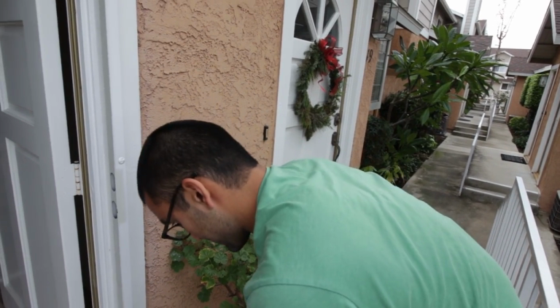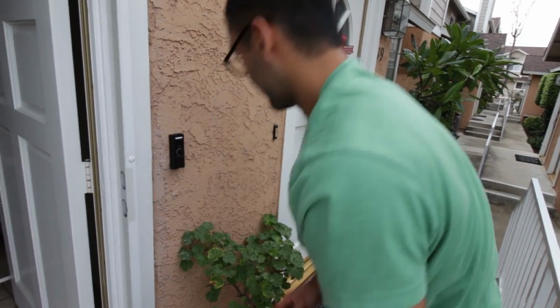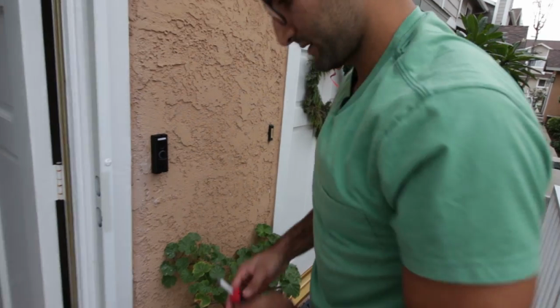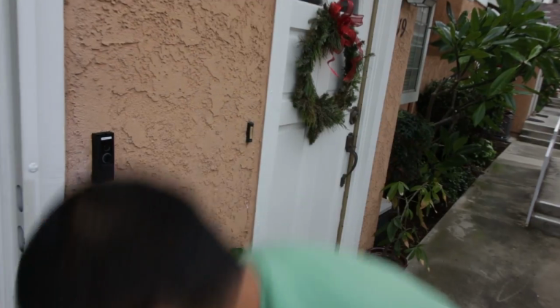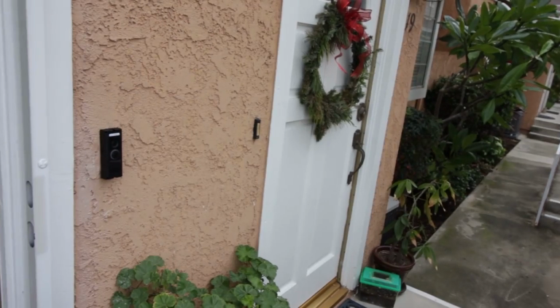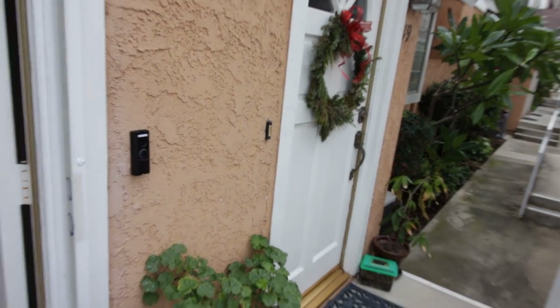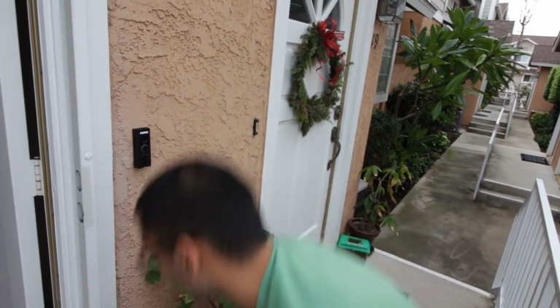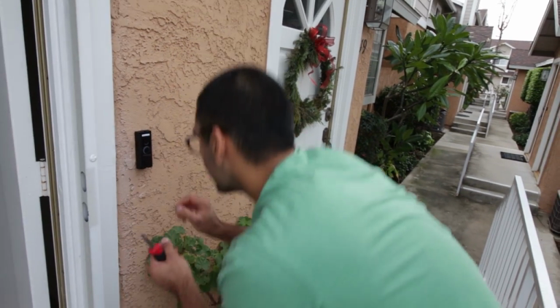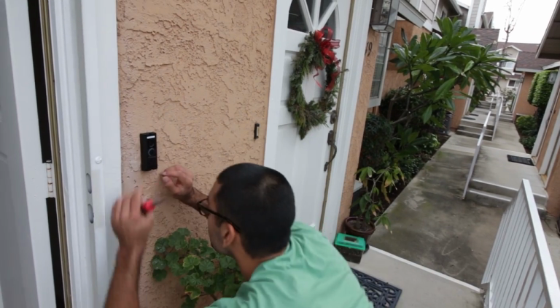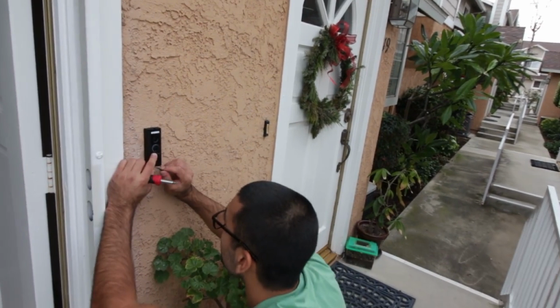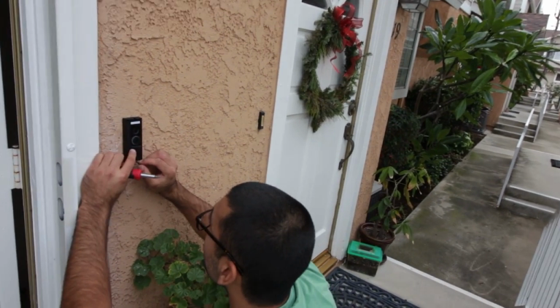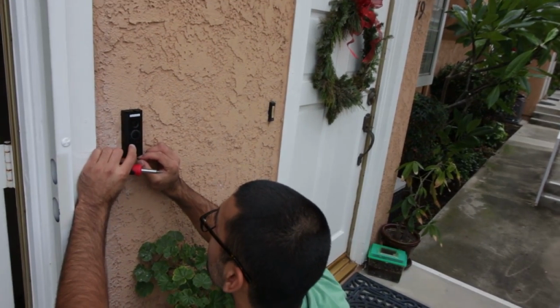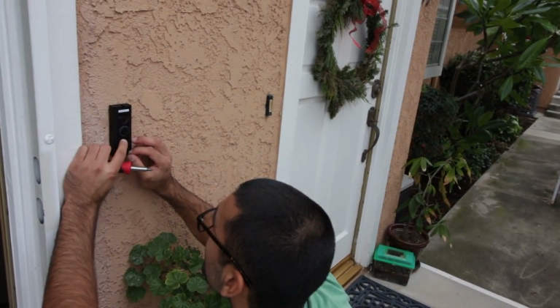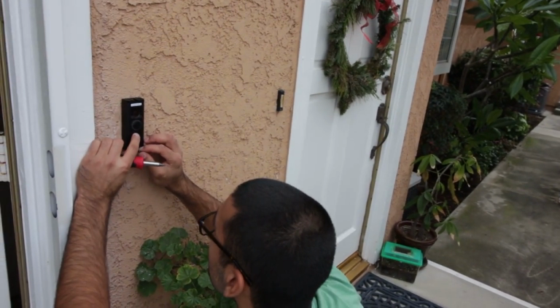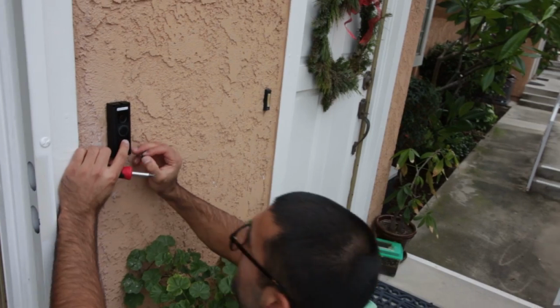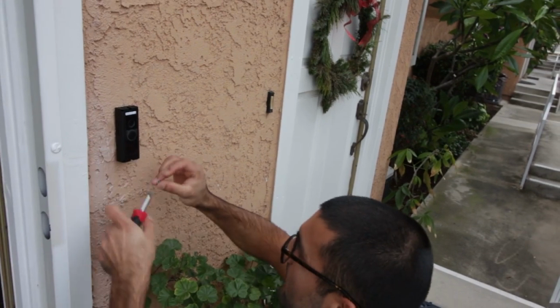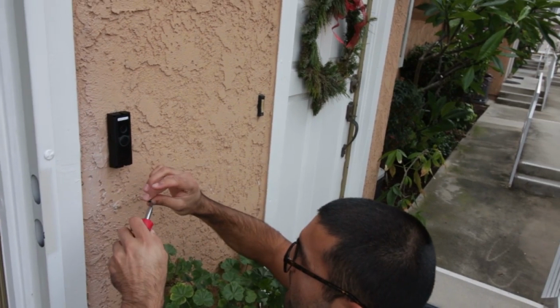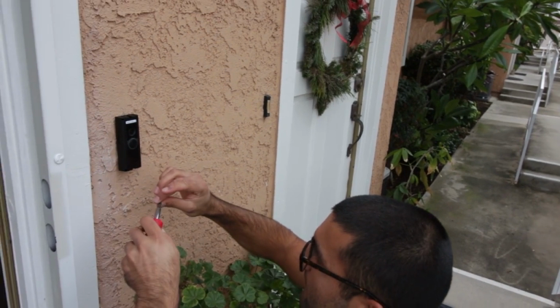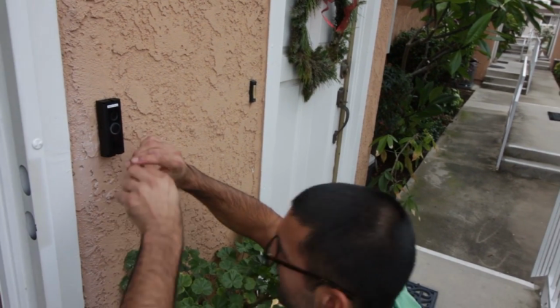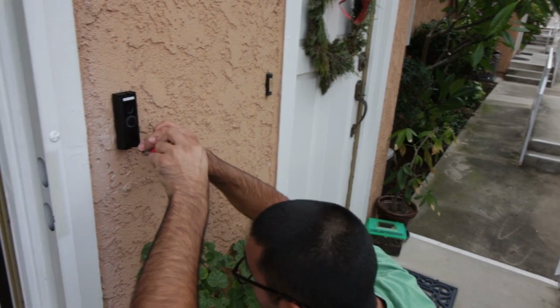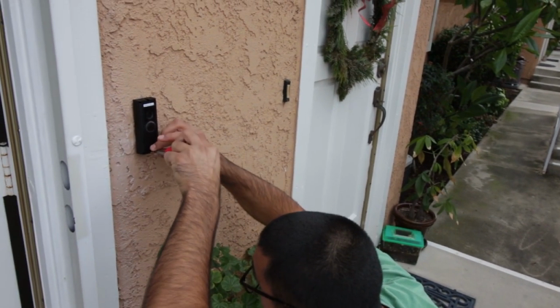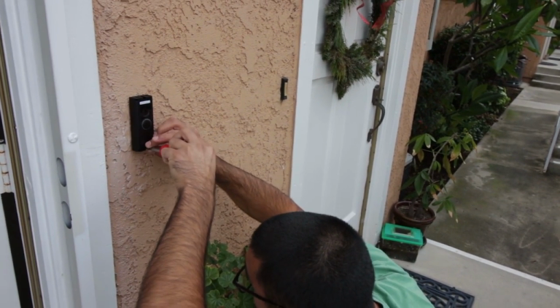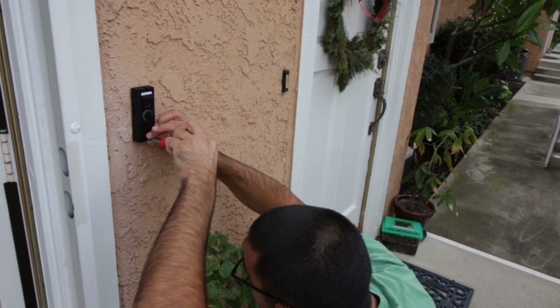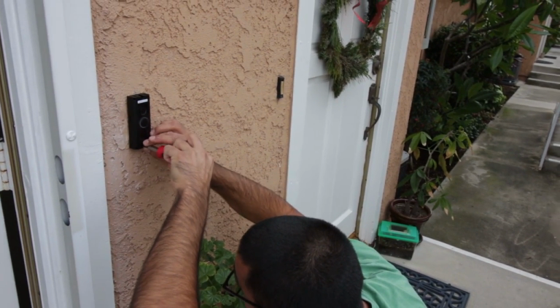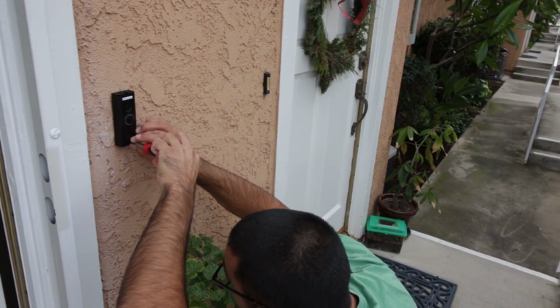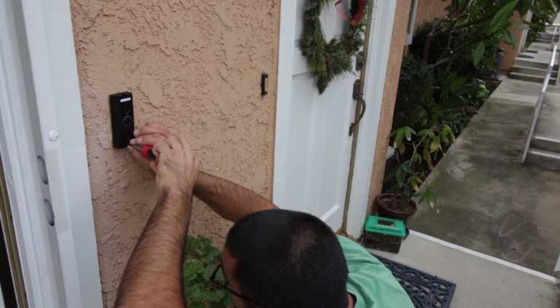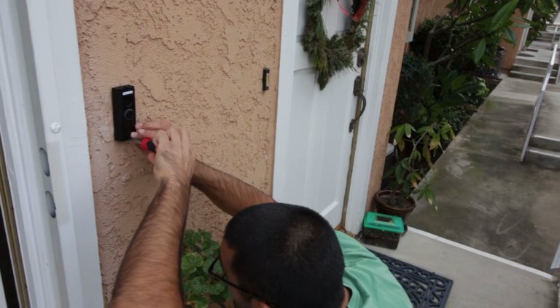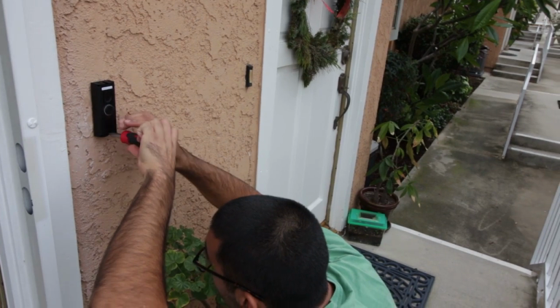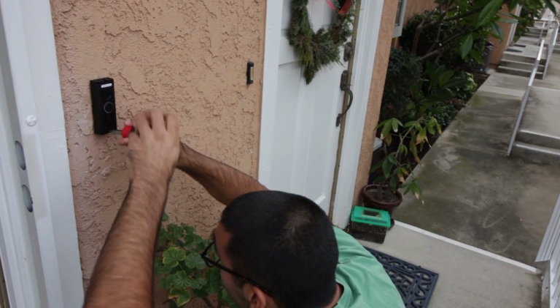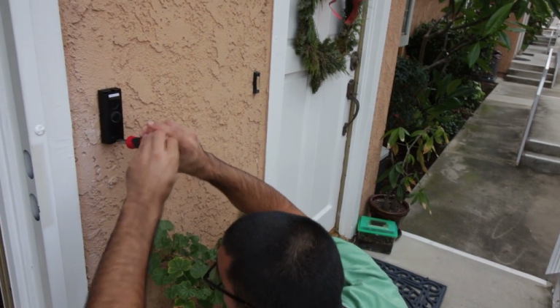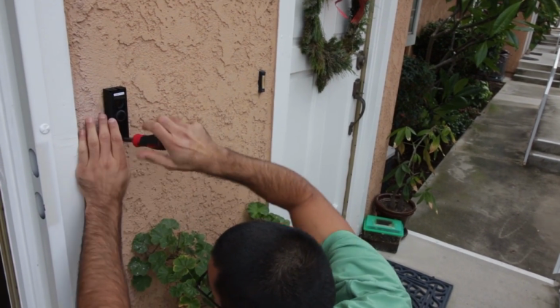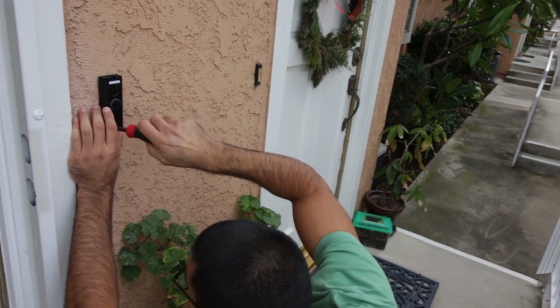So now power's back on. The Ring doorbell is on. It says: 'Welcome to Ring, the world's most advanced doorbell. Follow the instructions in the Ring app to continue.'